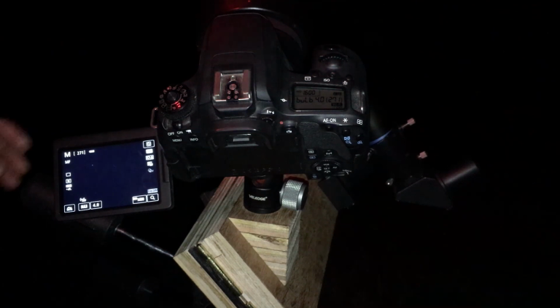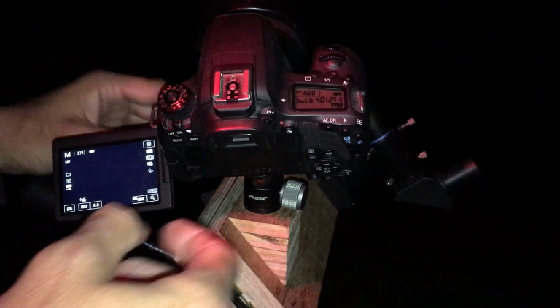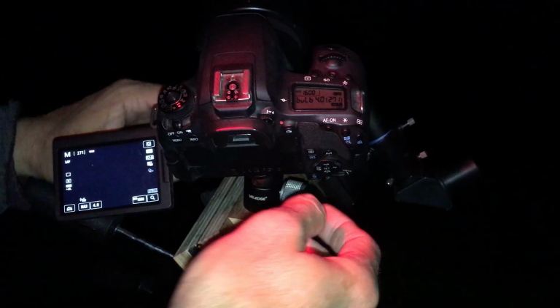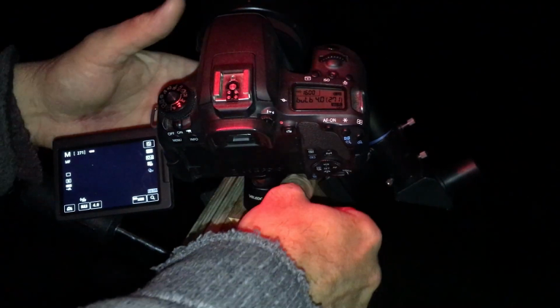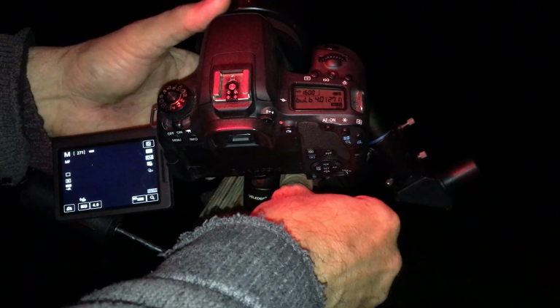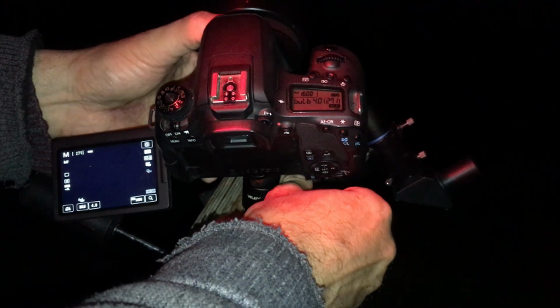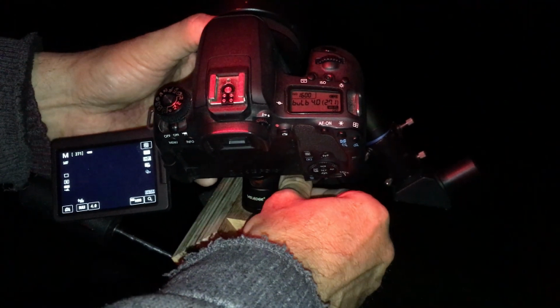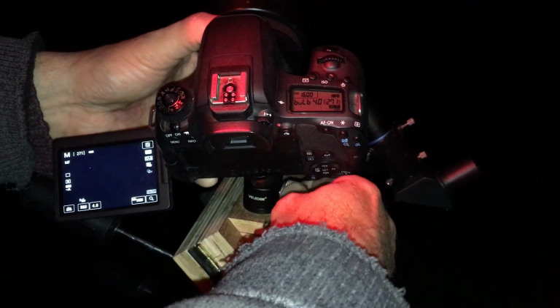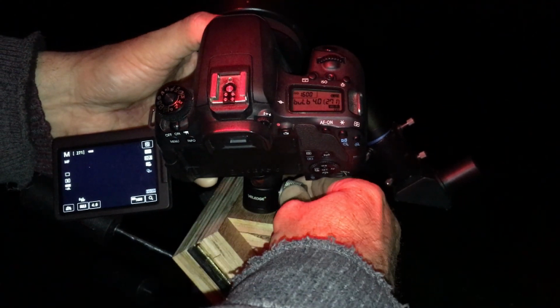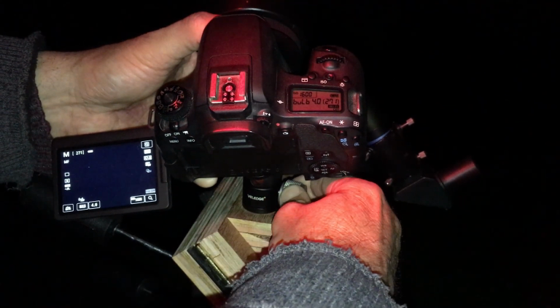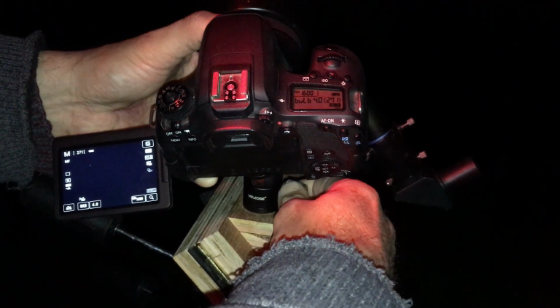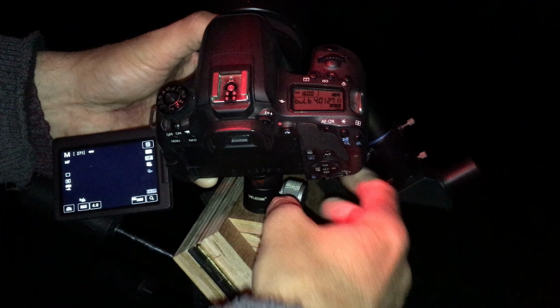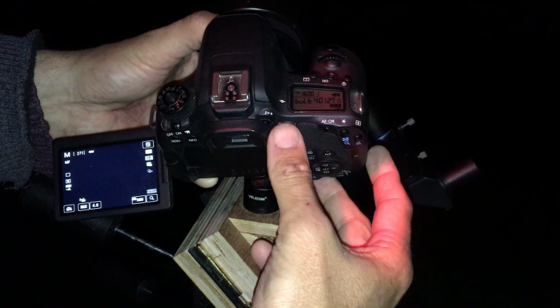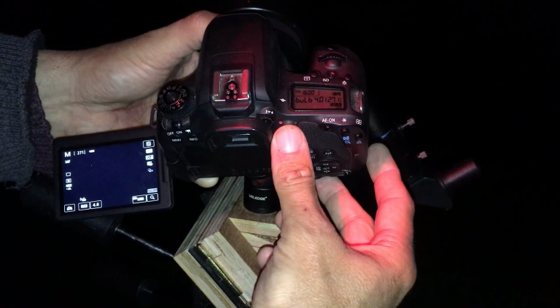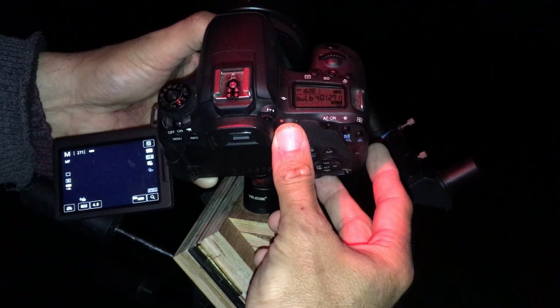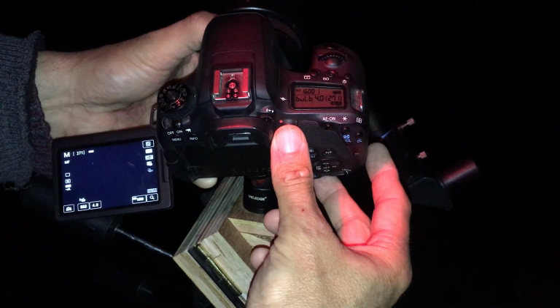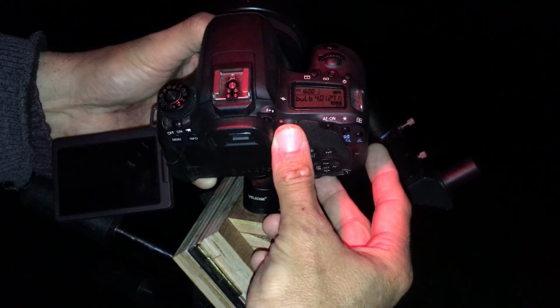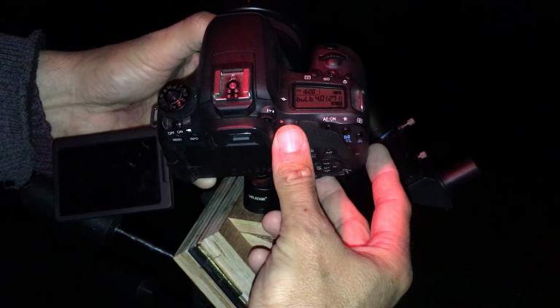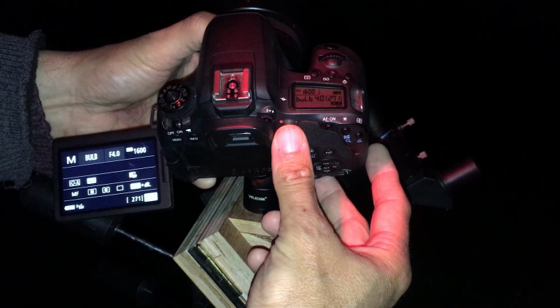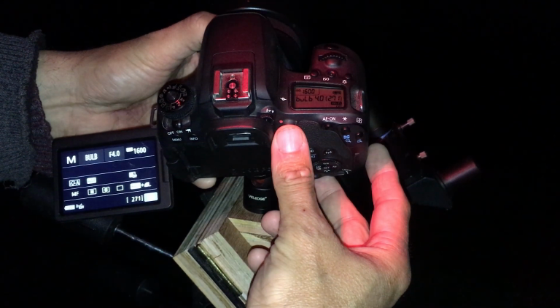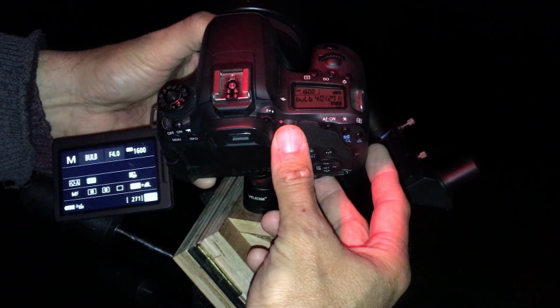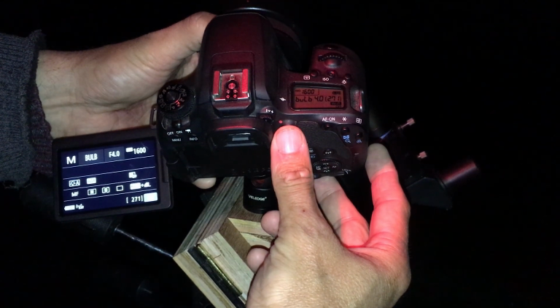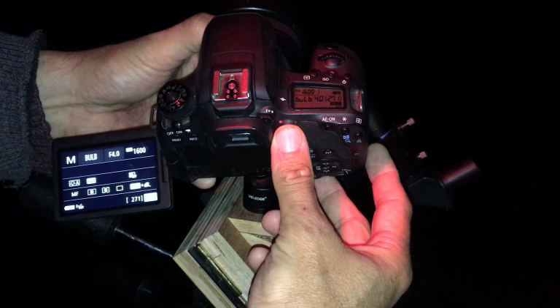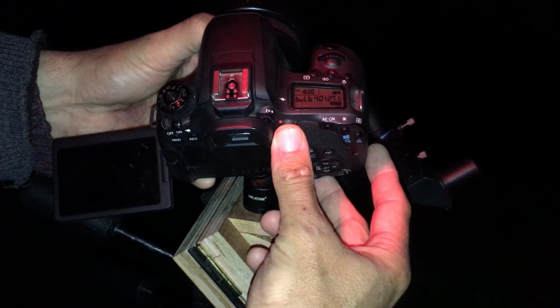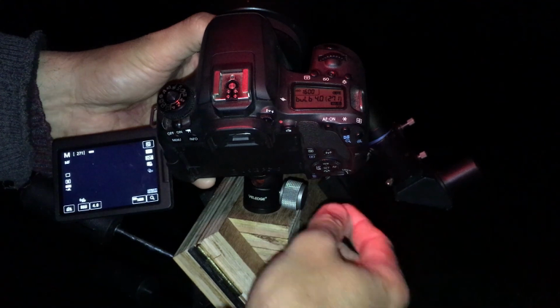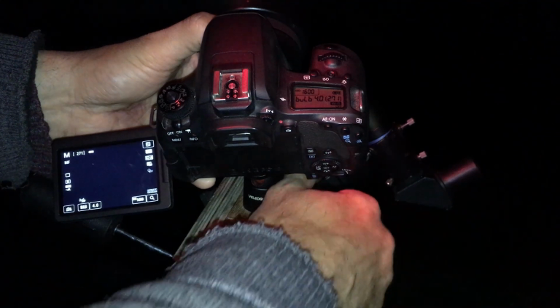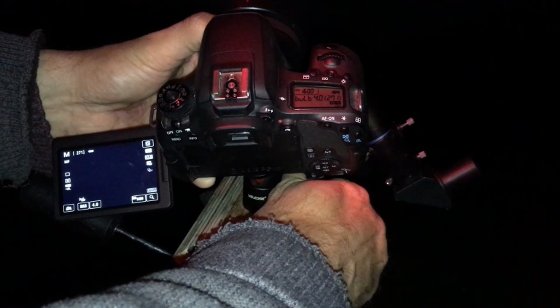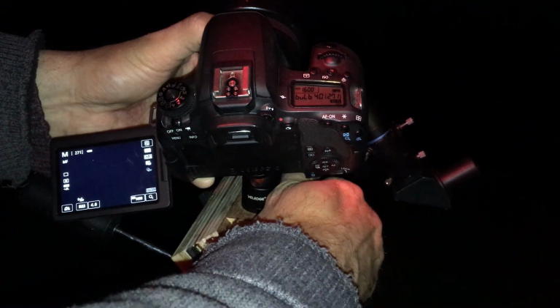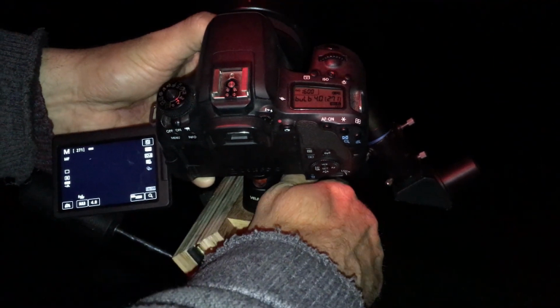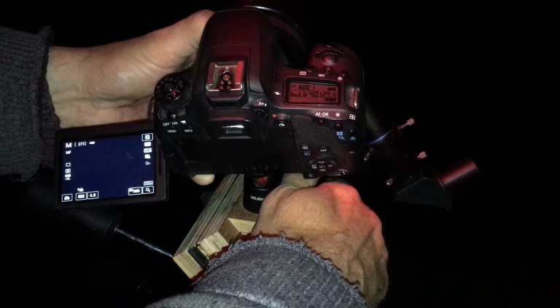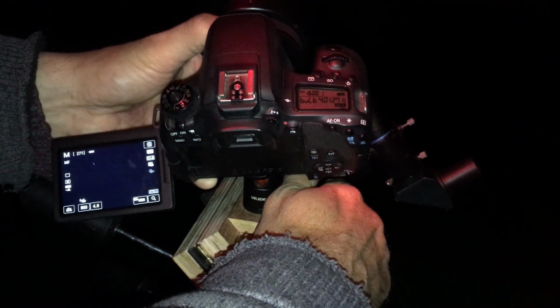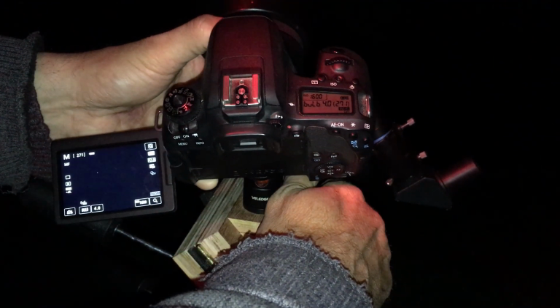Don't ask me how I know to check those. We'll adjust the ball head so it's pointing at a bright star, switch over to live view — in this case we are looking at Vega in the constellation of Lyra.